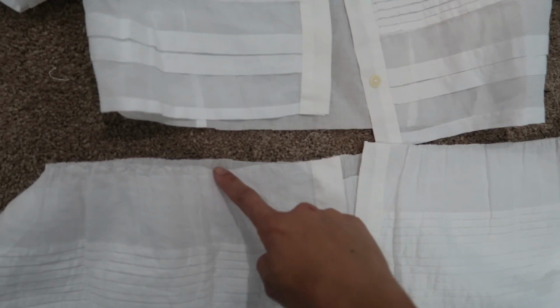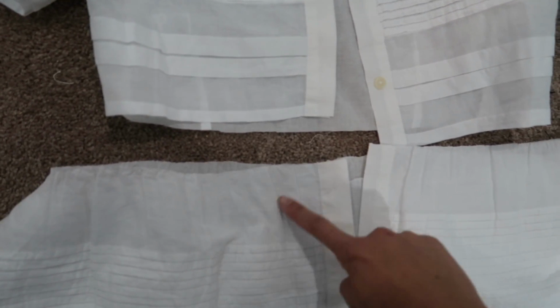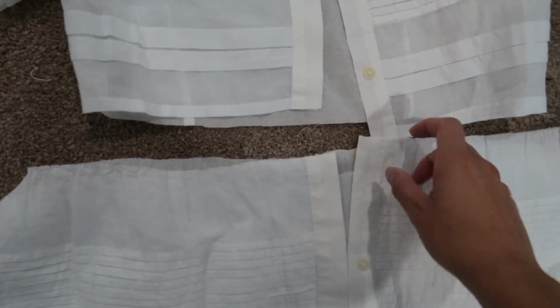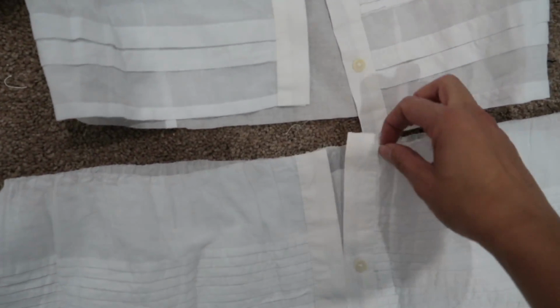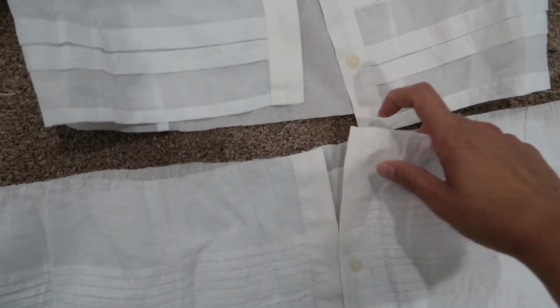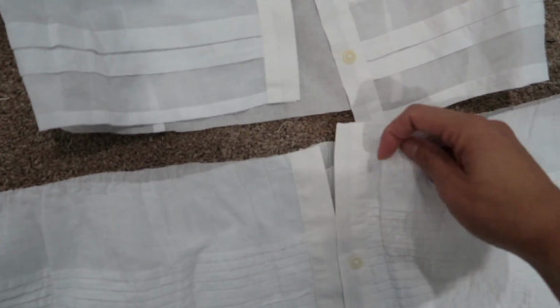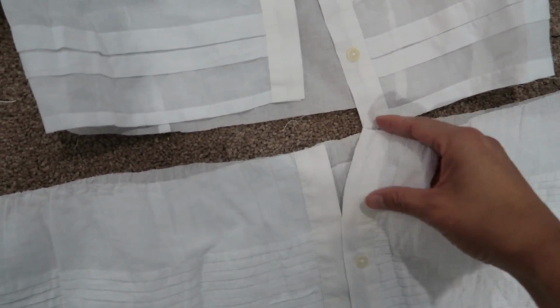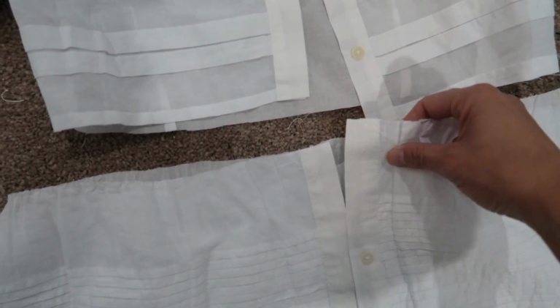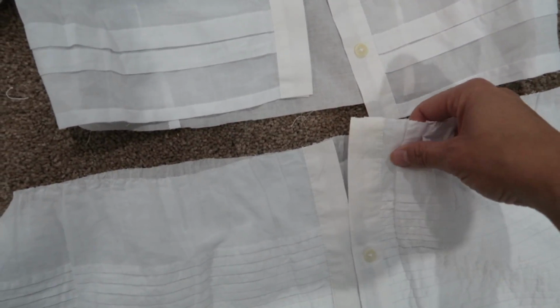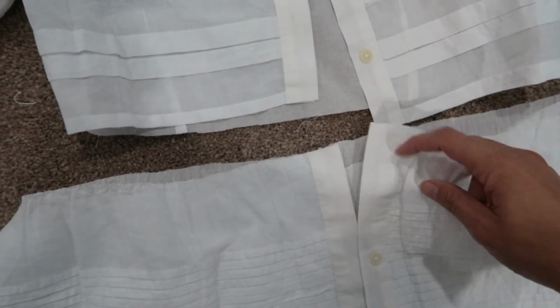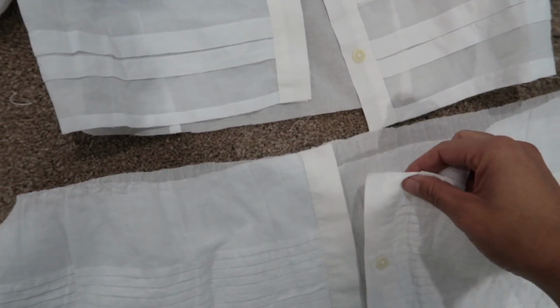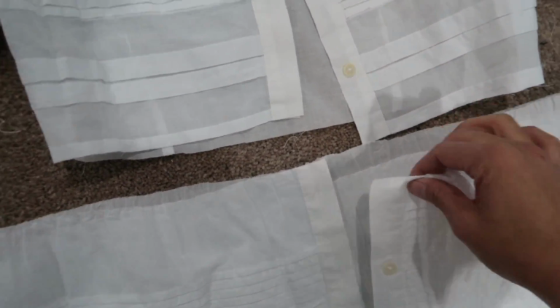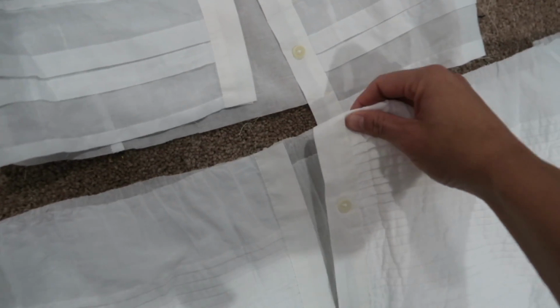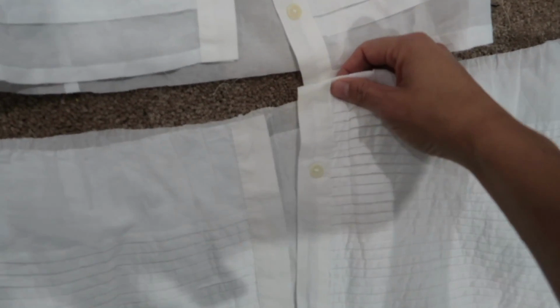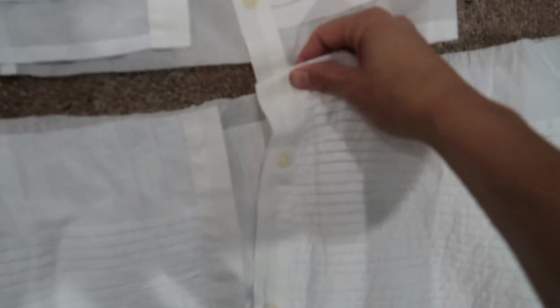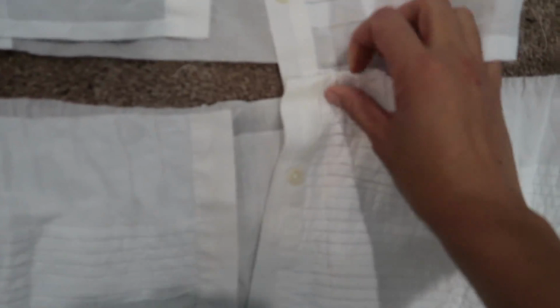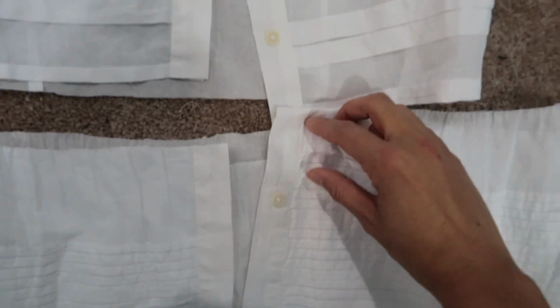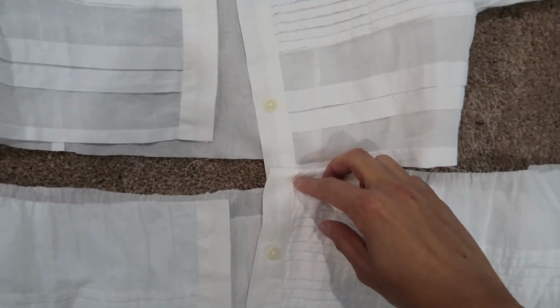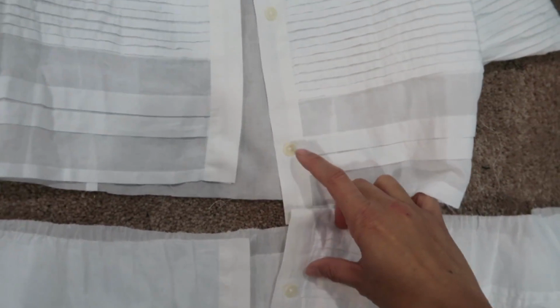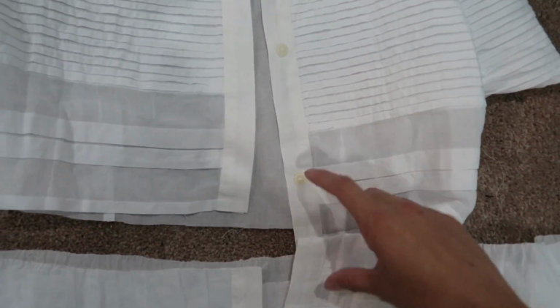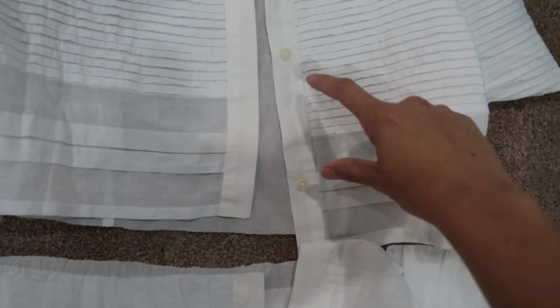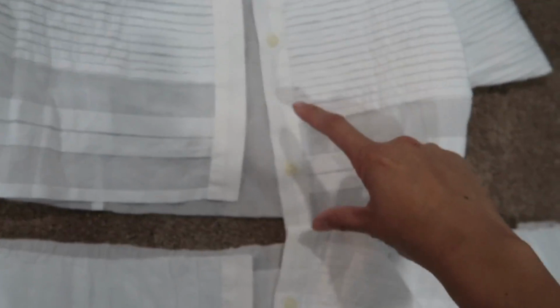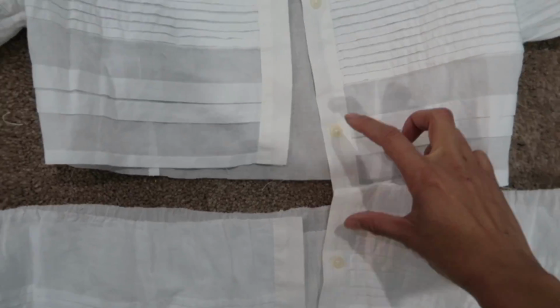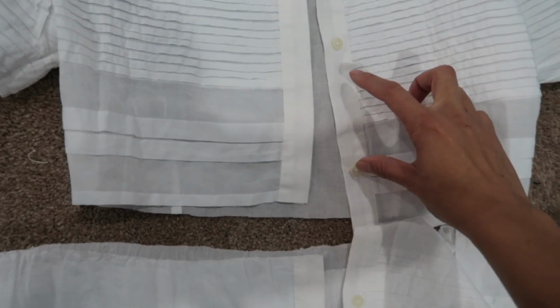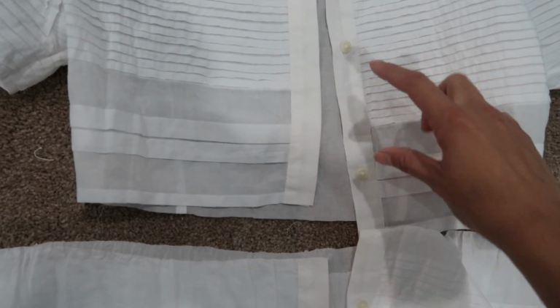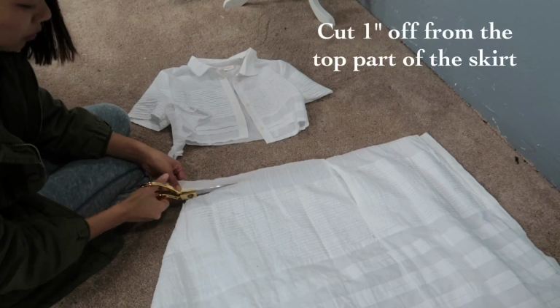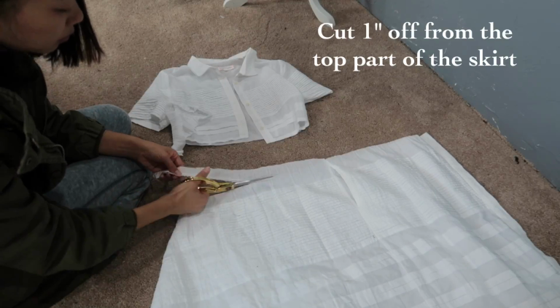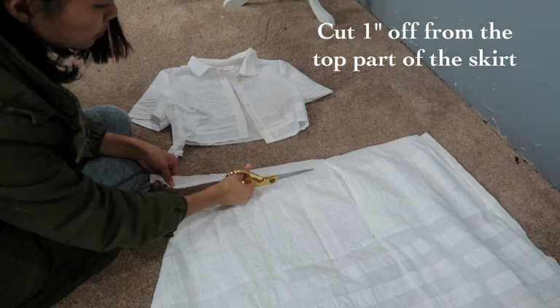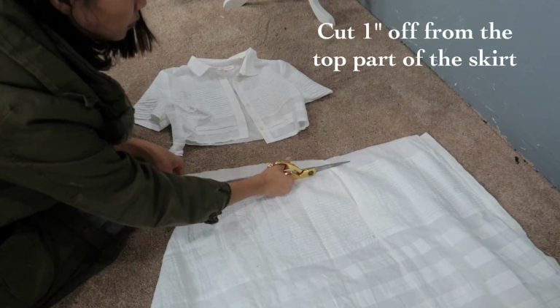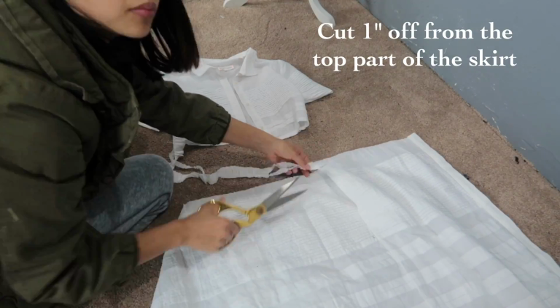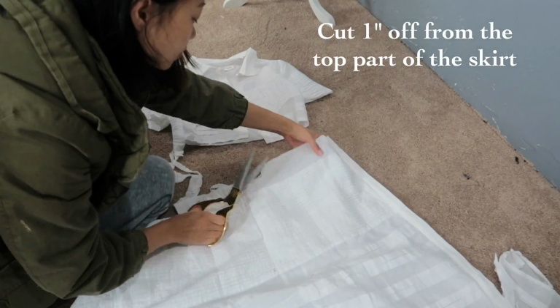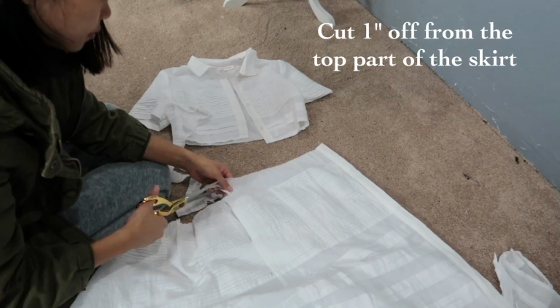See how it's just plain fabric here? I'm going to cut about an inch, shorten it, then sew — and then the spacing of the buttons will be the same. Cut one inch off from the top part of the skirt.